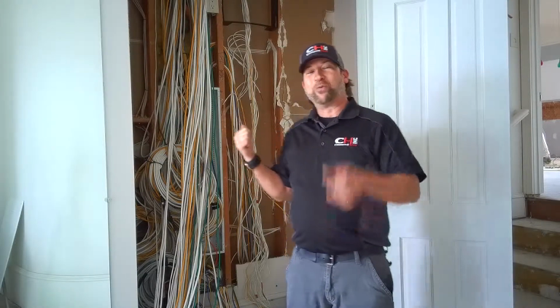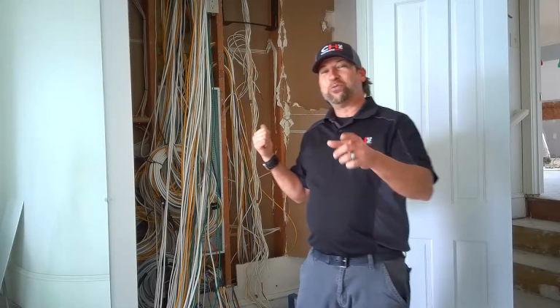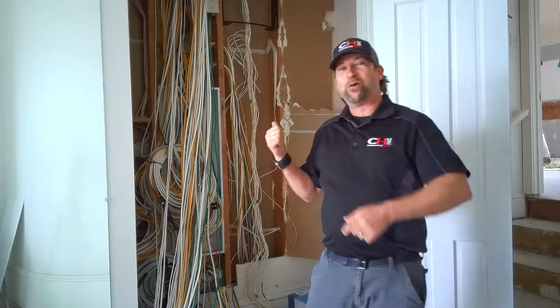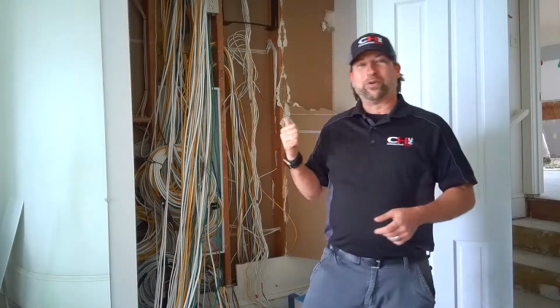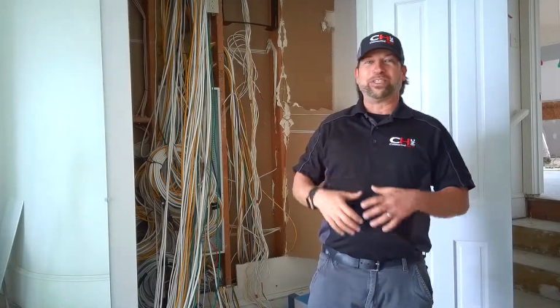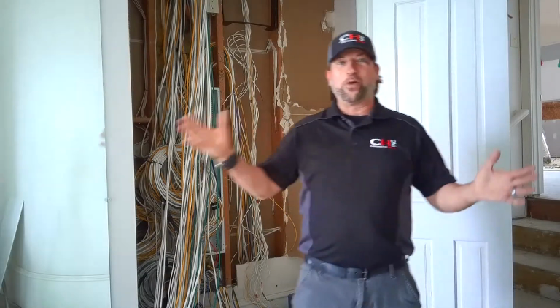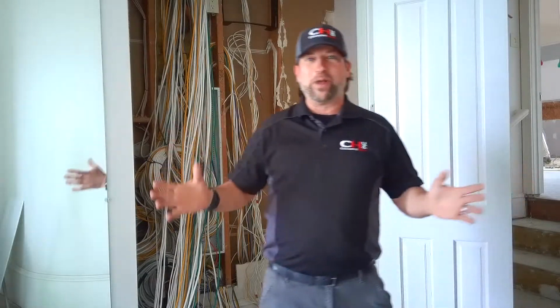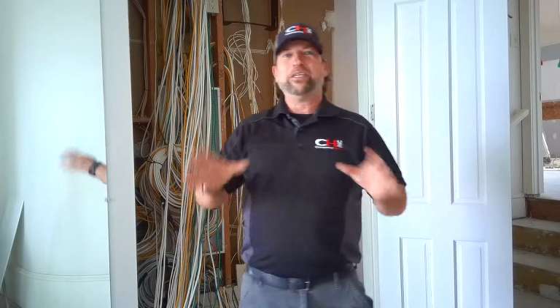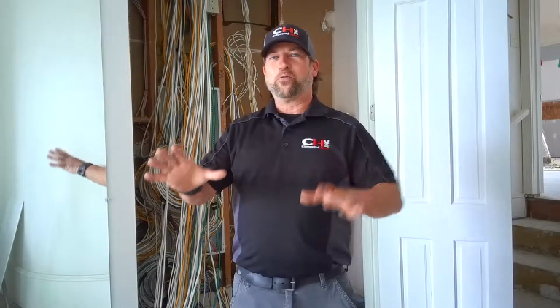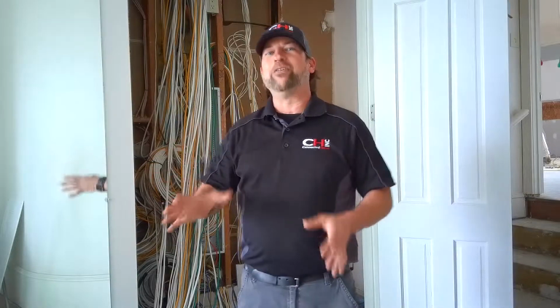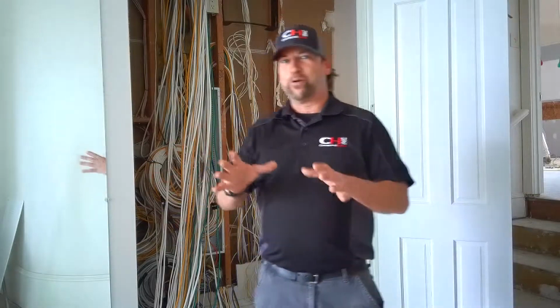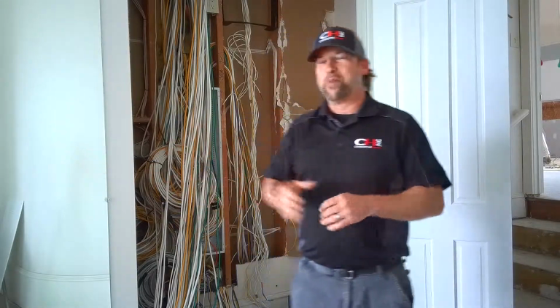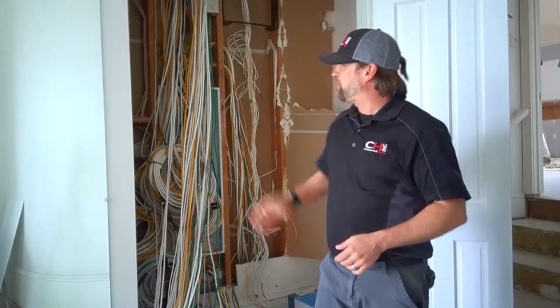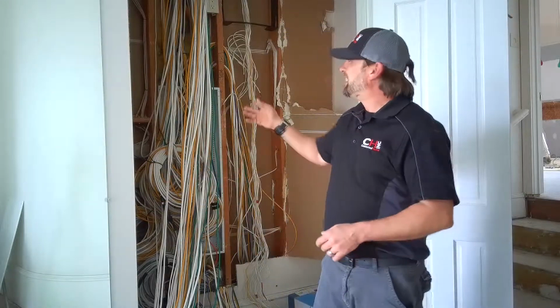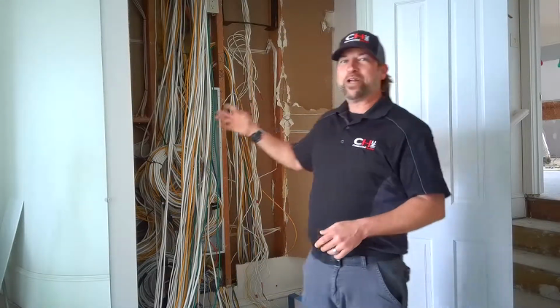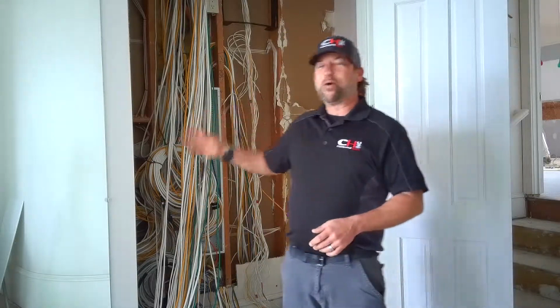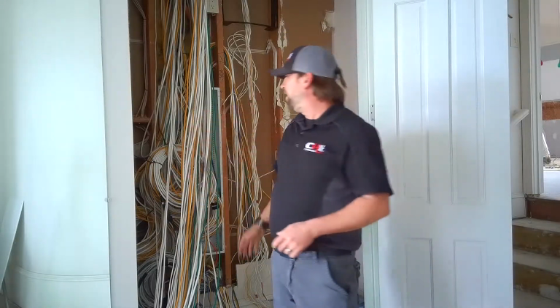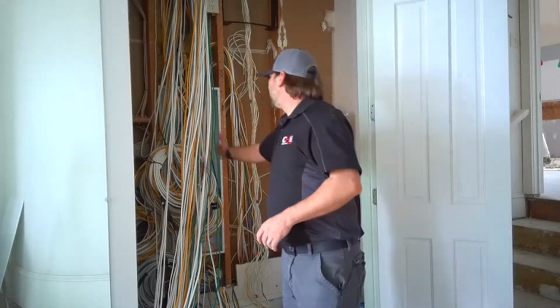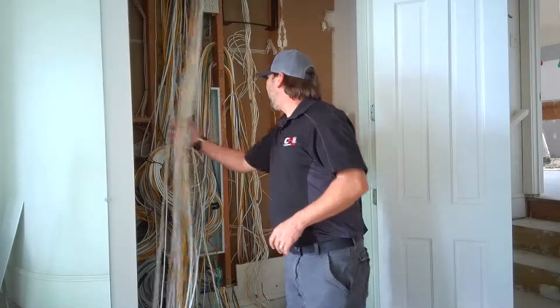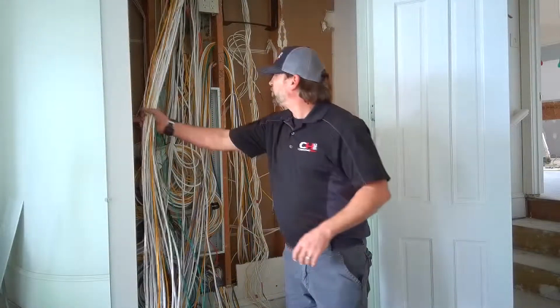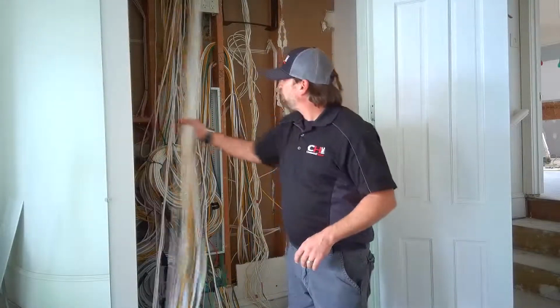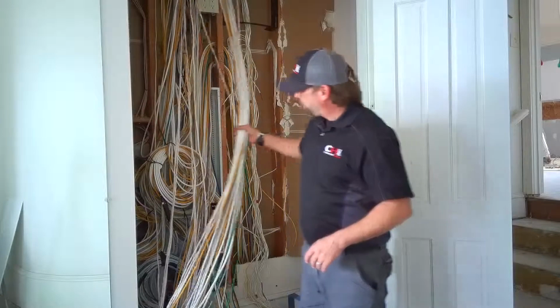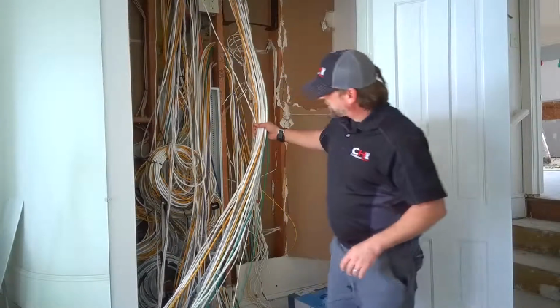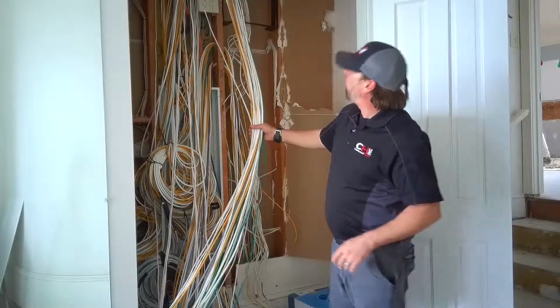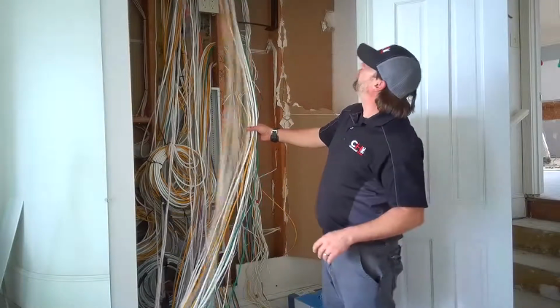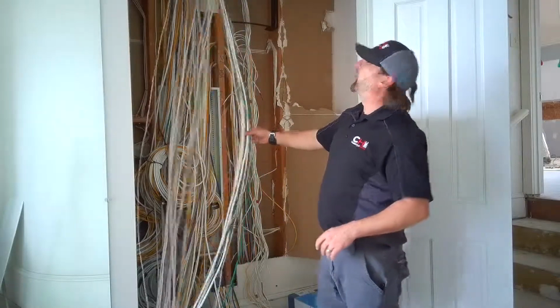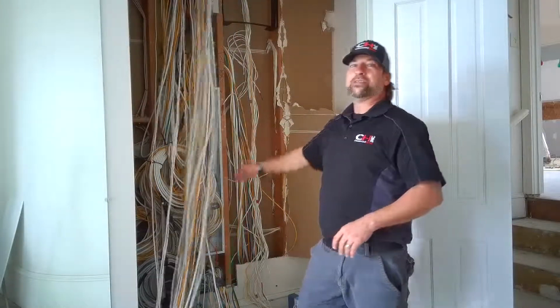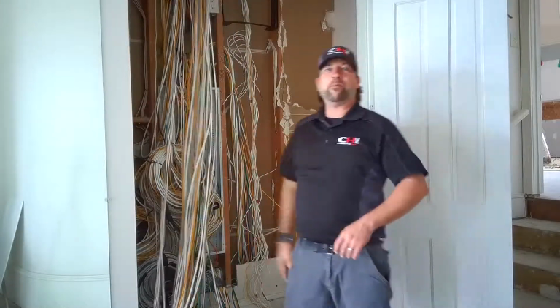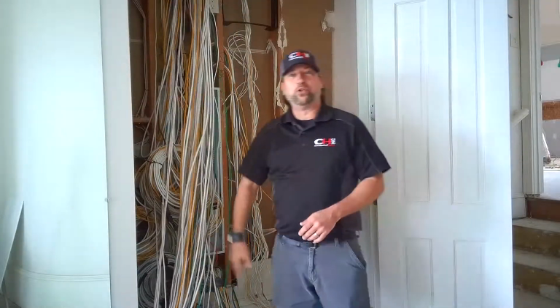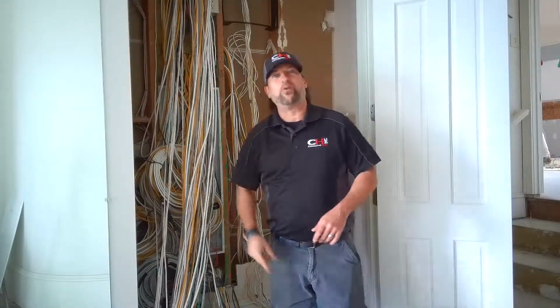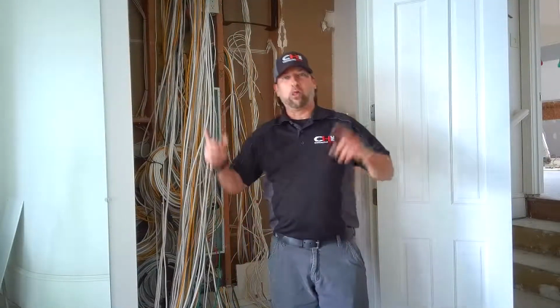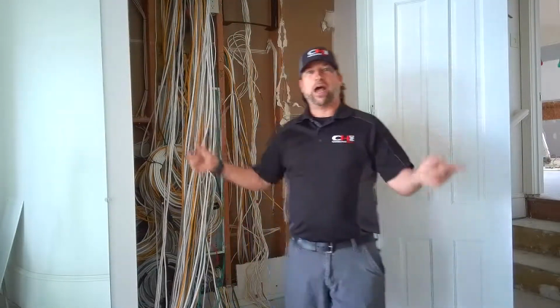They always tell you when you walk in on it and see stuff all over the bed — don't freak out, it'll all get put back together. Same way here with all the wiring. Check out our structured panel box and all of the wiring that is coming back to it from all over the house.